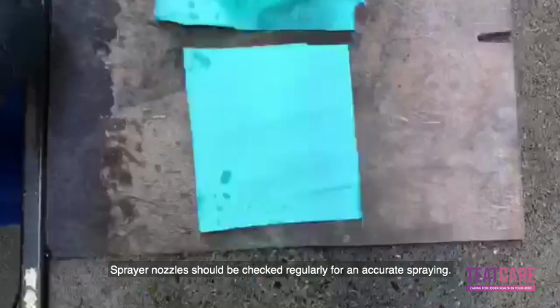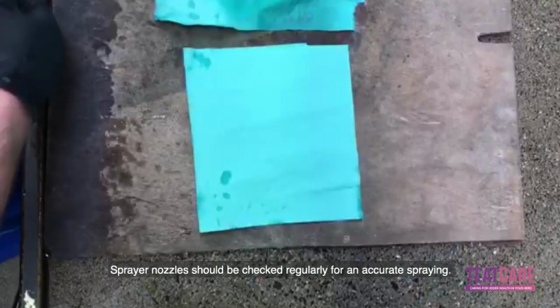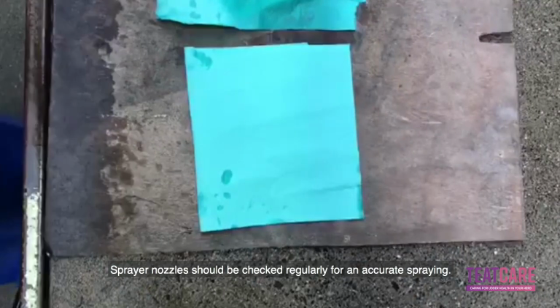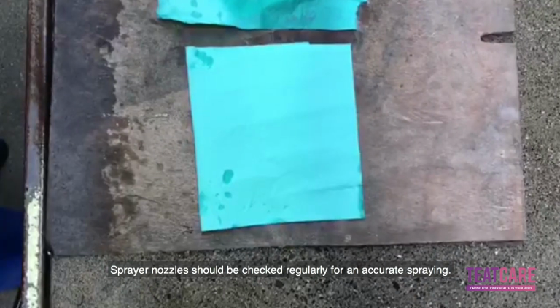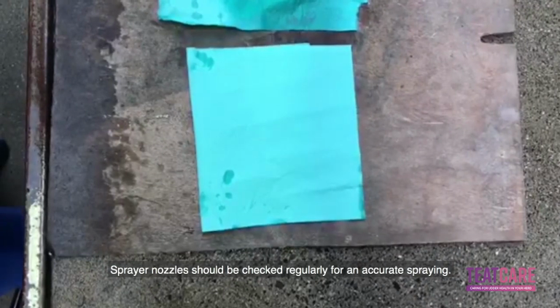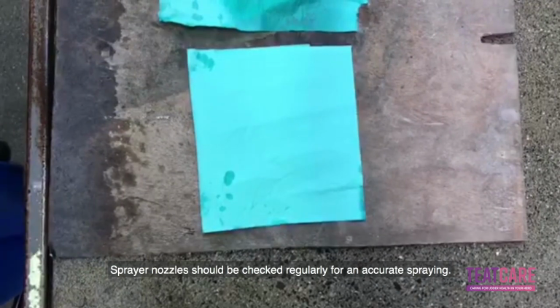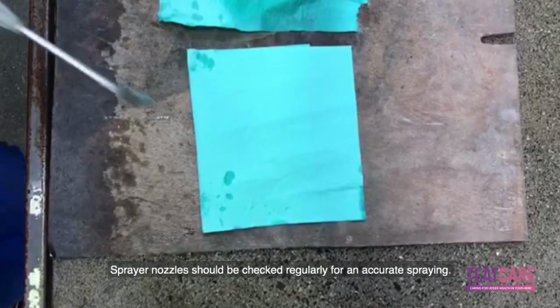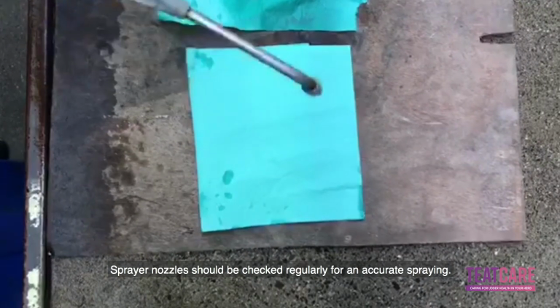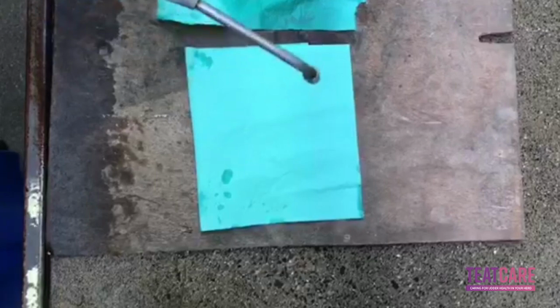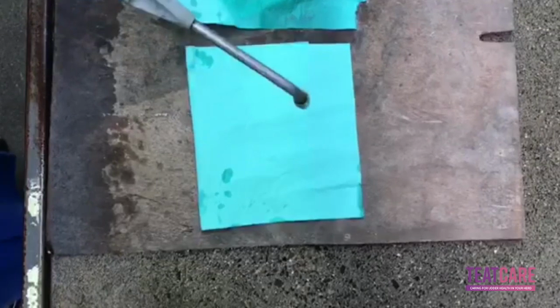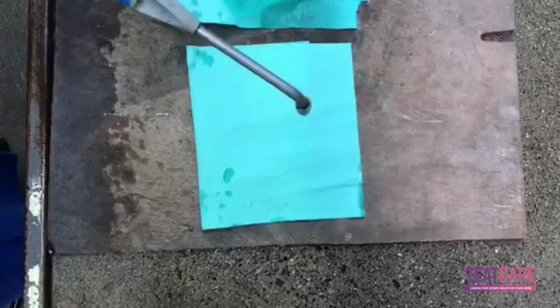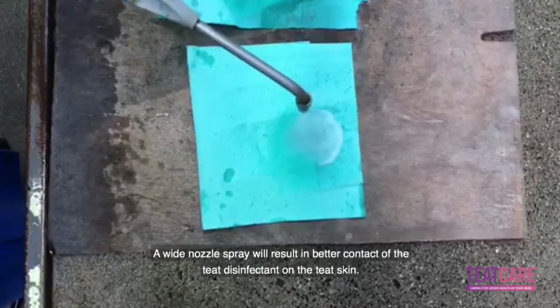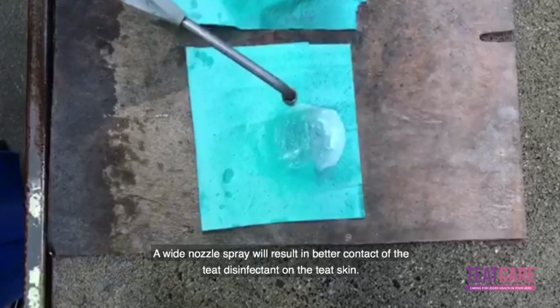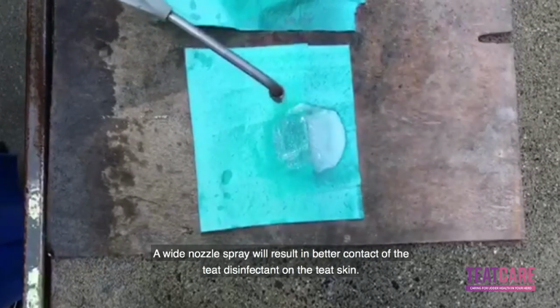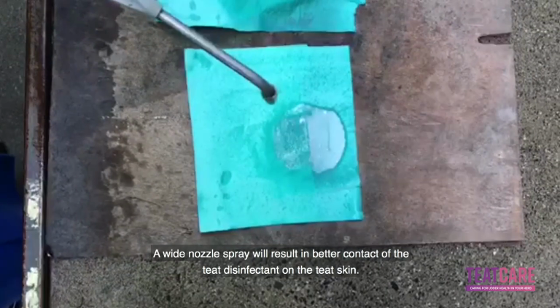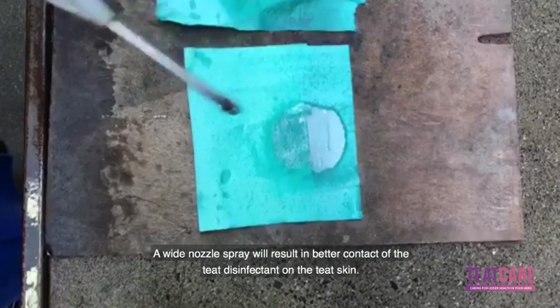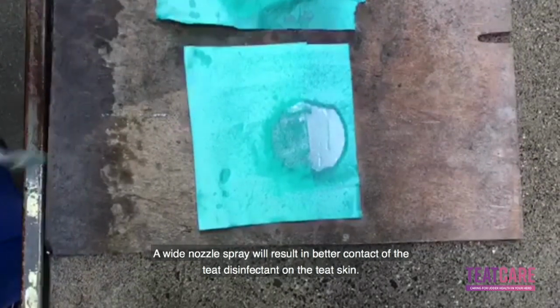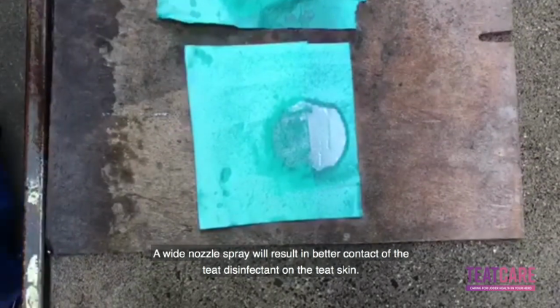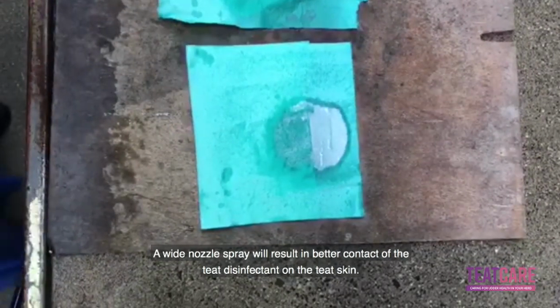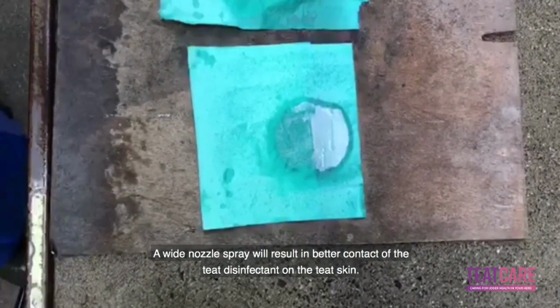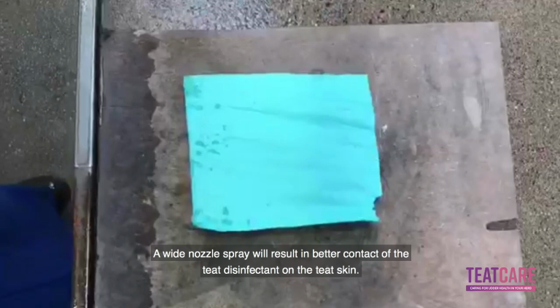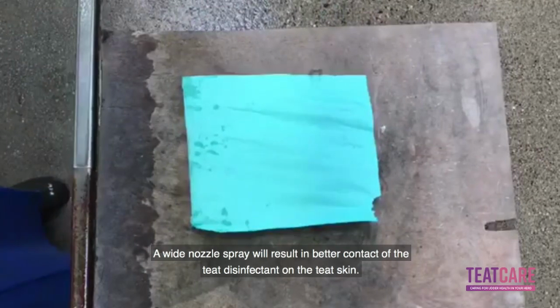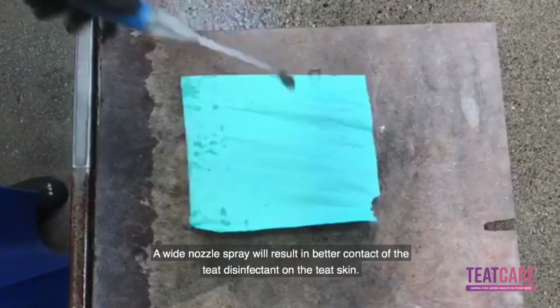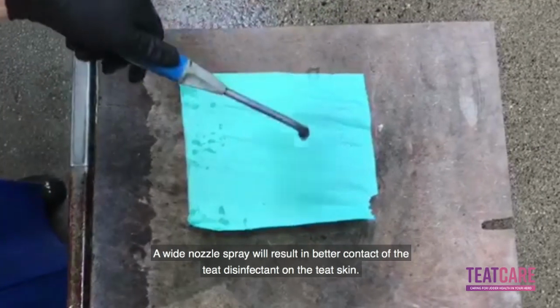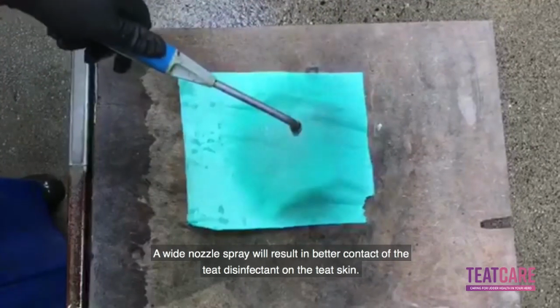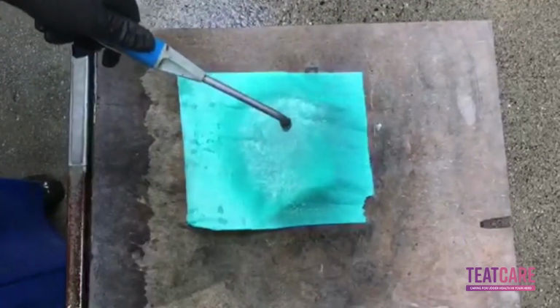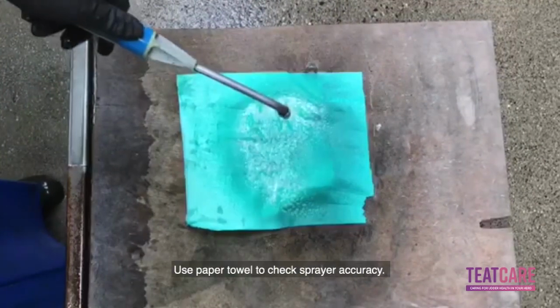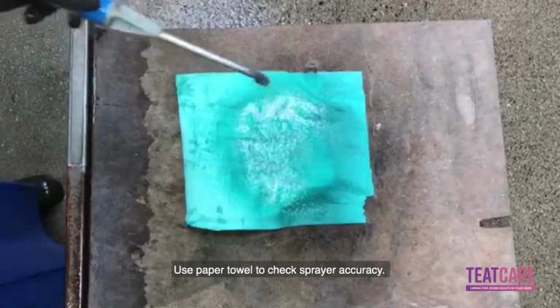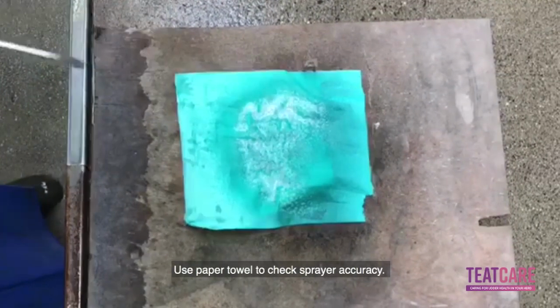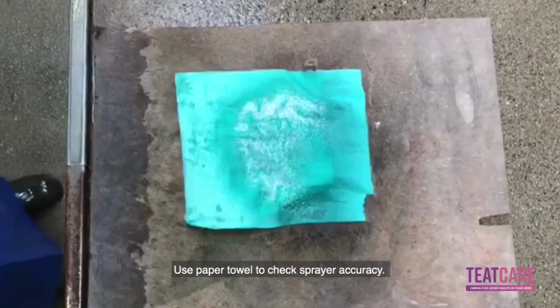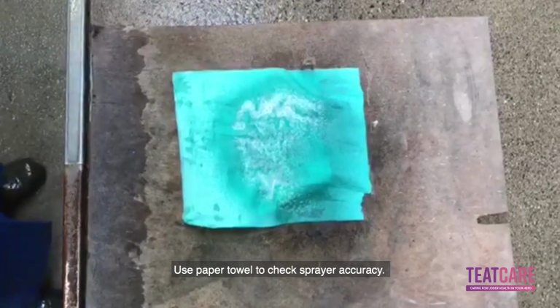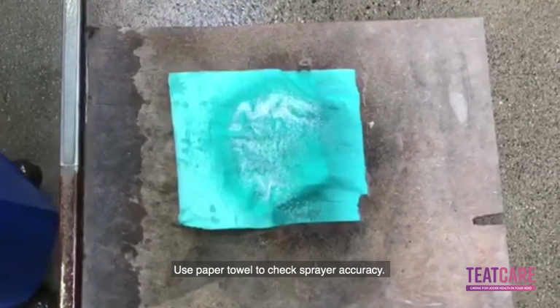Sprayer nozzles should be checked regularly for accurate spraying. A wide nozzle spray will result in better contact of the teeth disinfectant on the teat skin. Use paper towel to check sprayer accuracy.